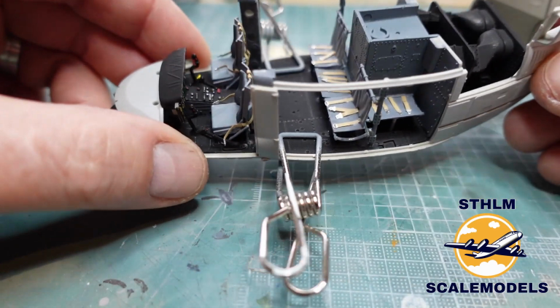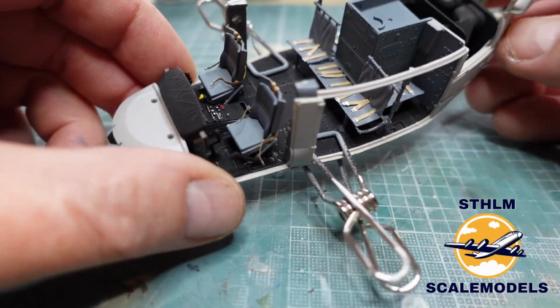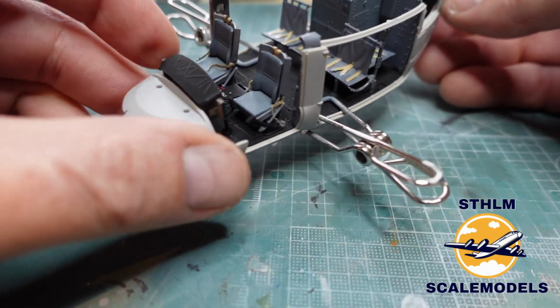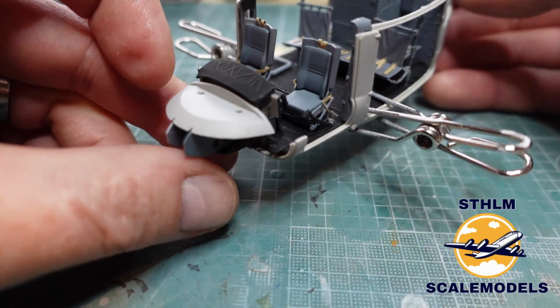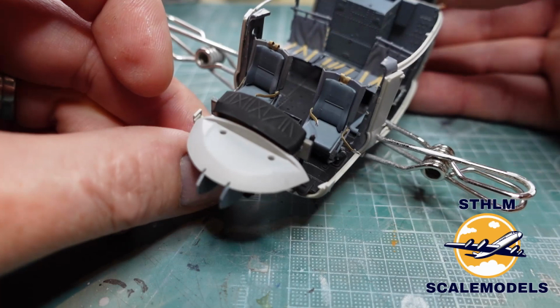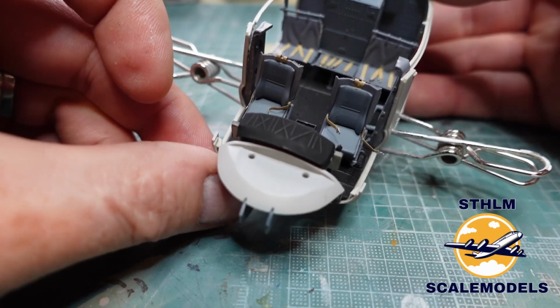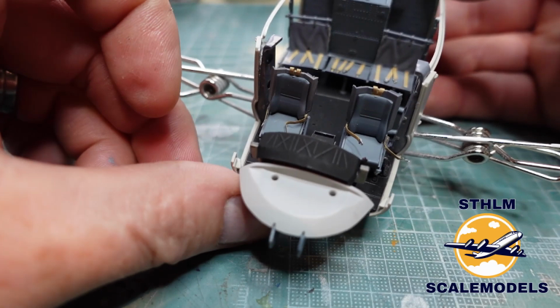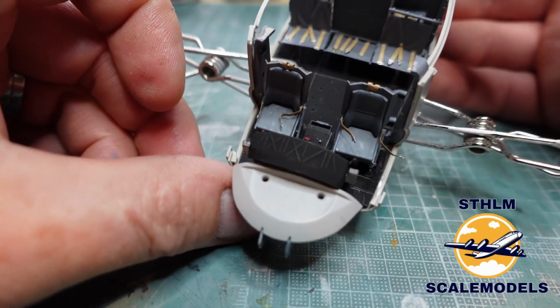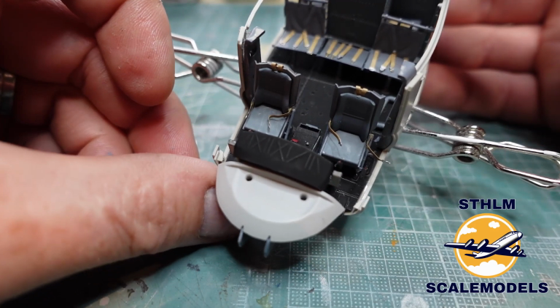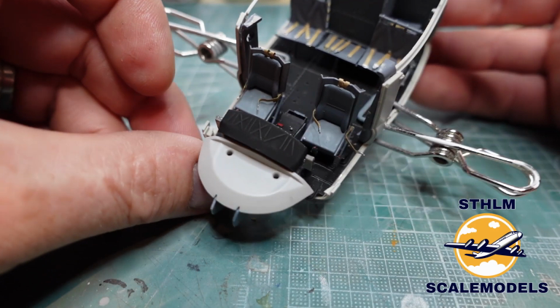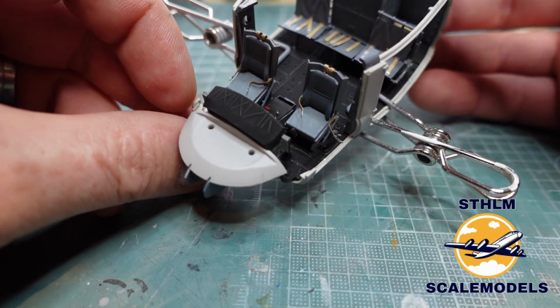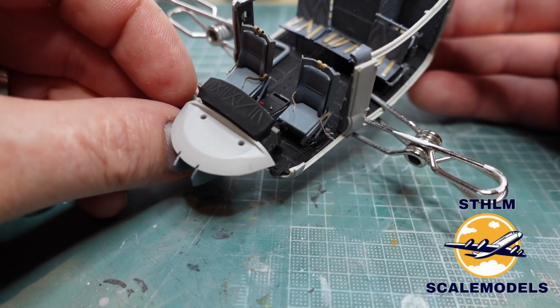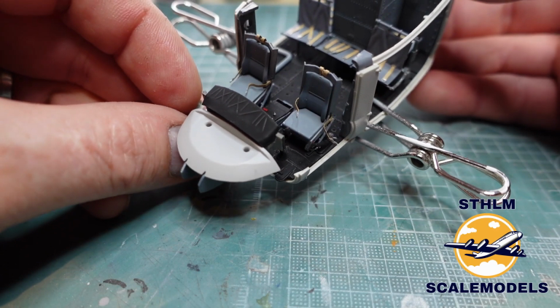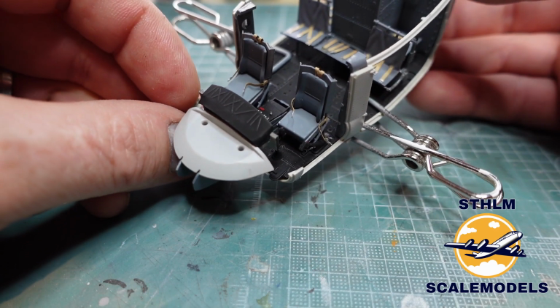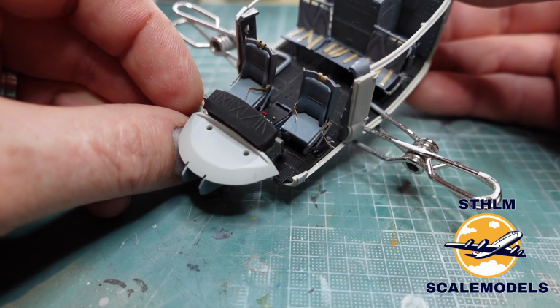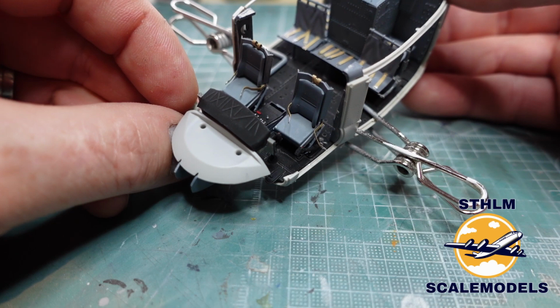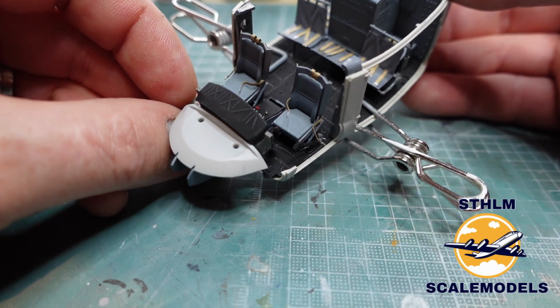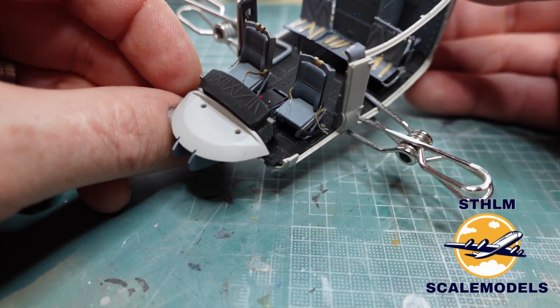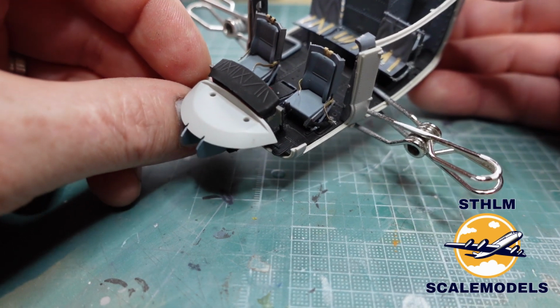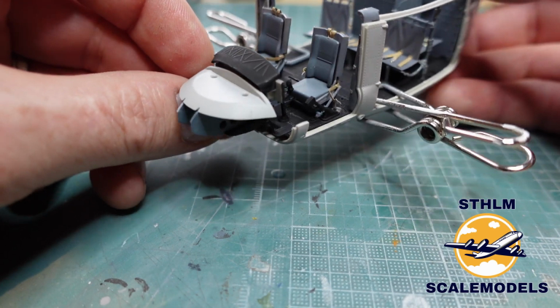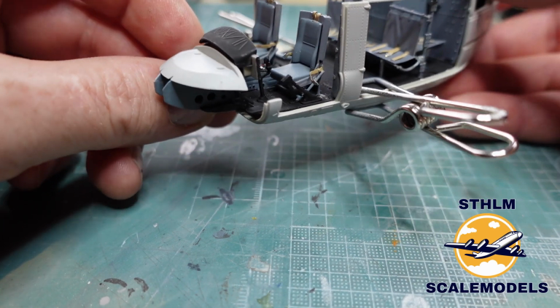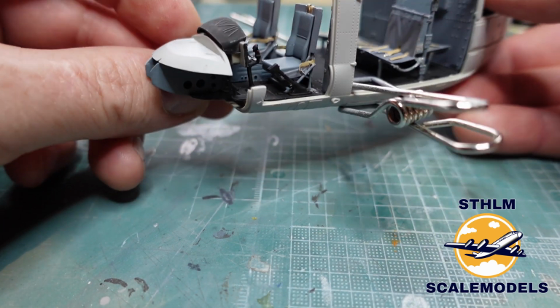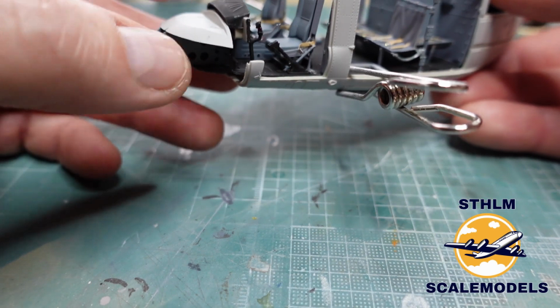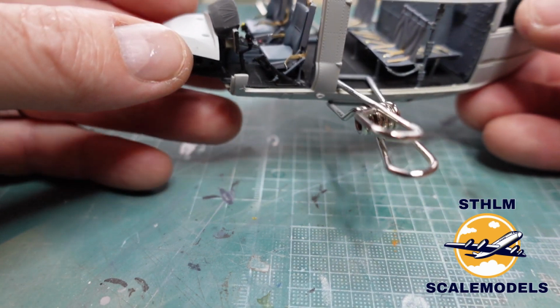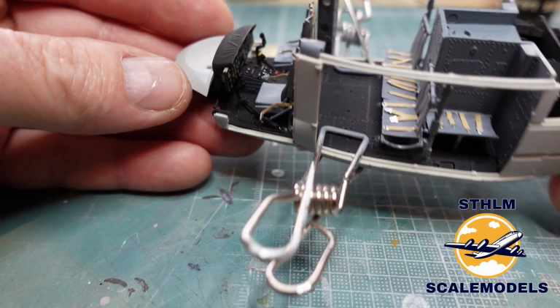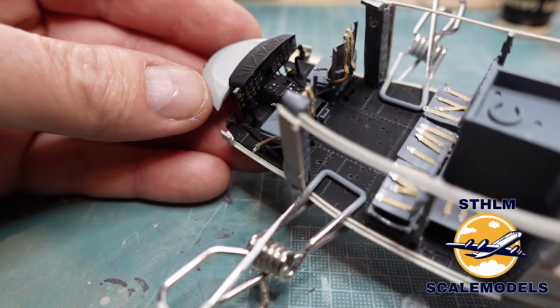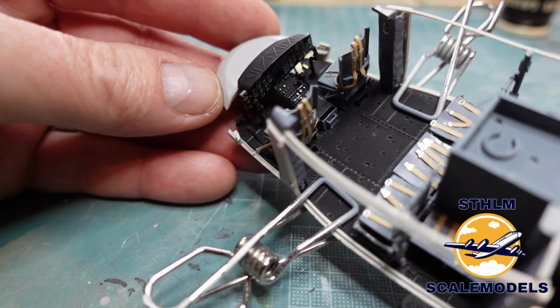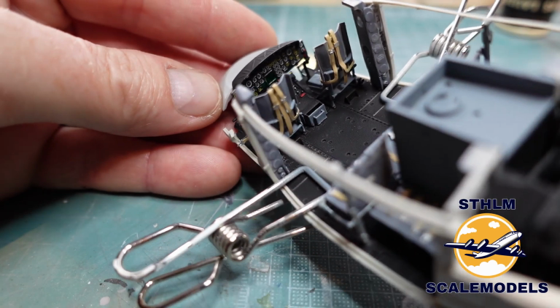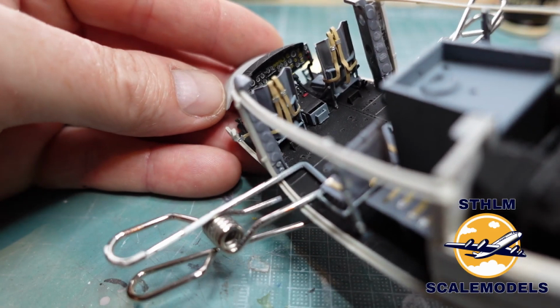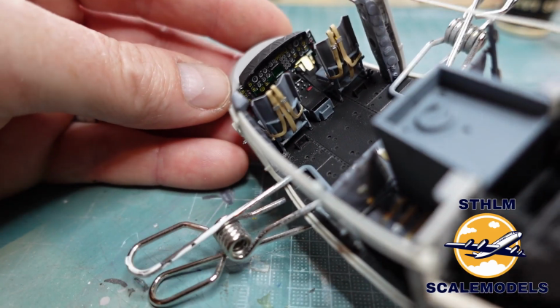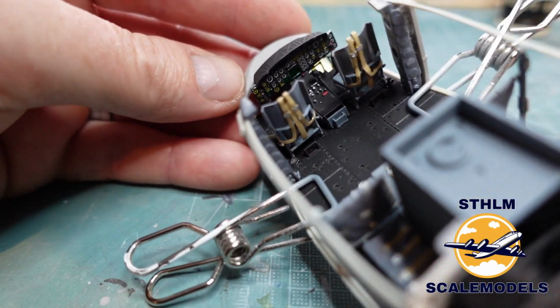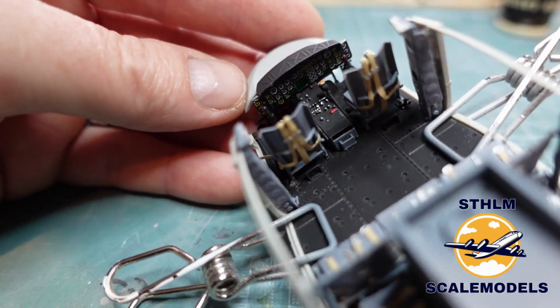Here you can see I'm working with the interior — all the seats and all the seat belts that are photo-etched. The instructions for this build are also very bad.